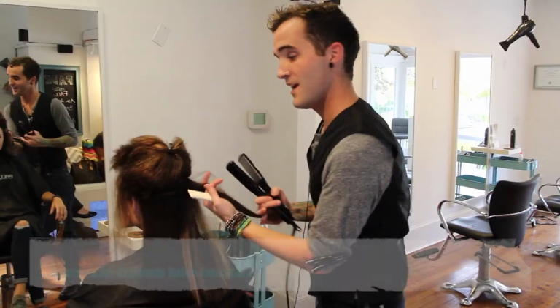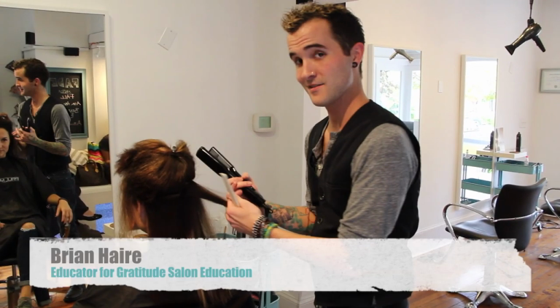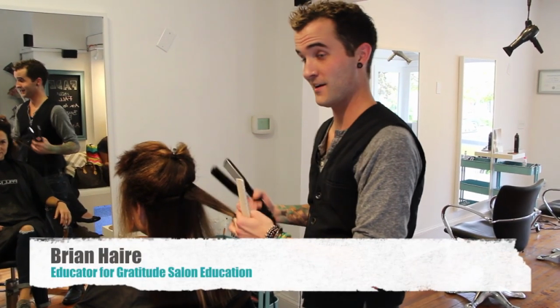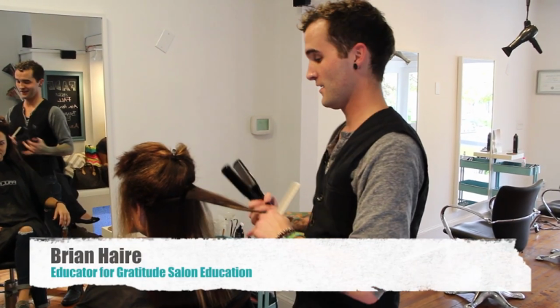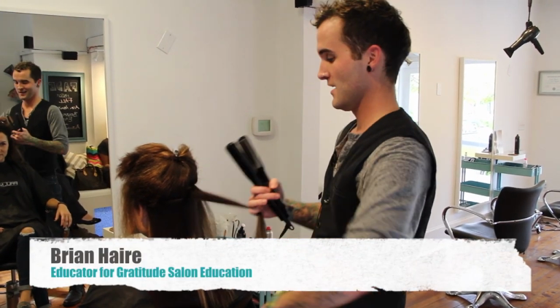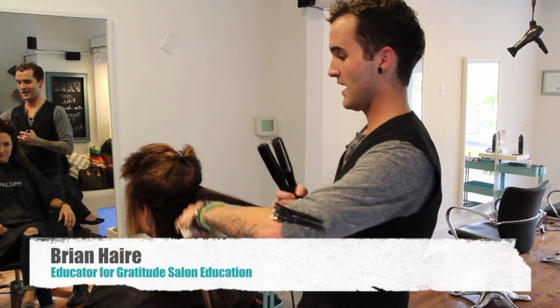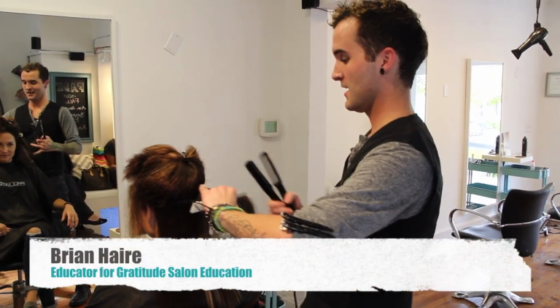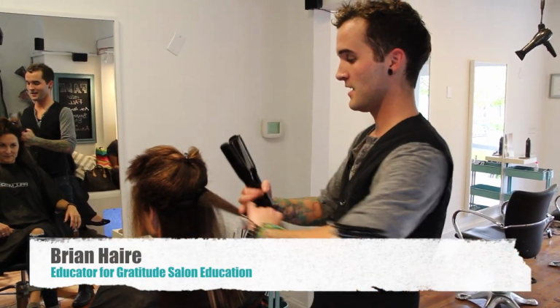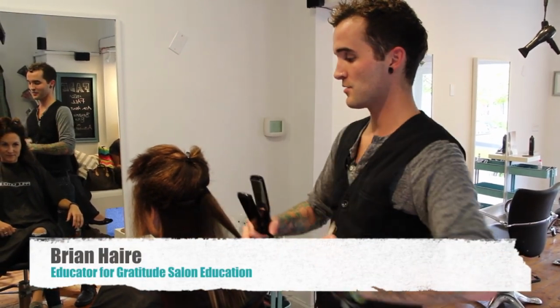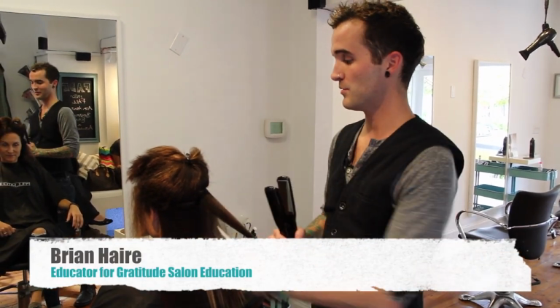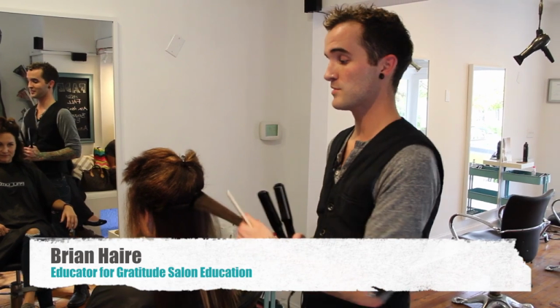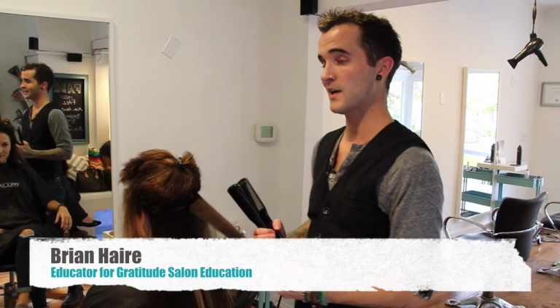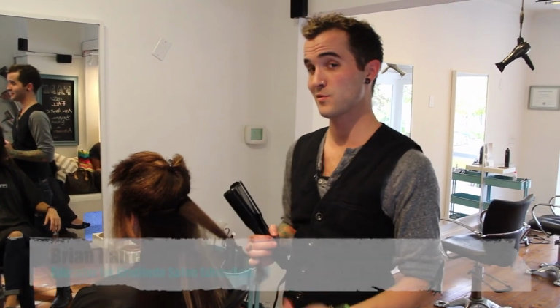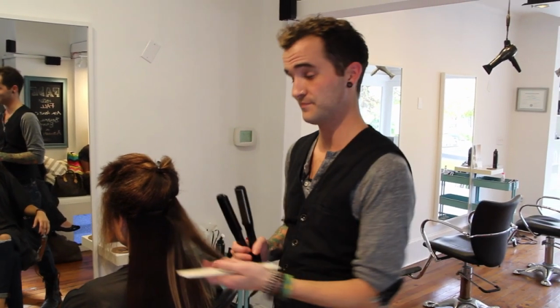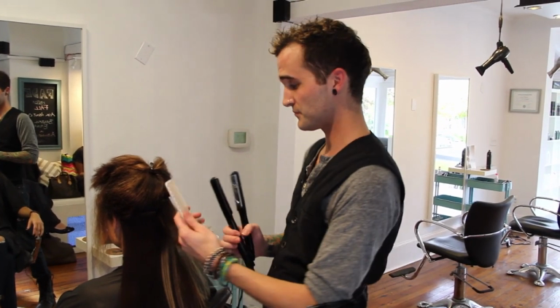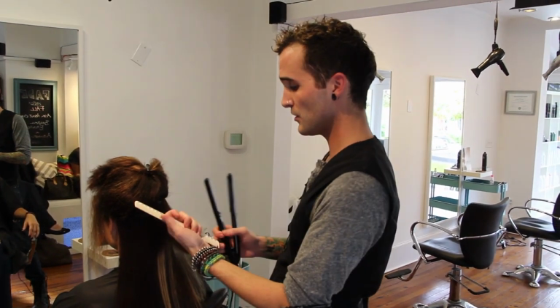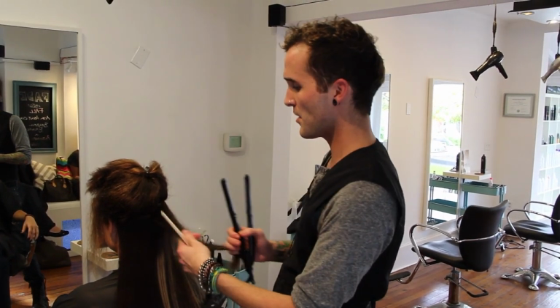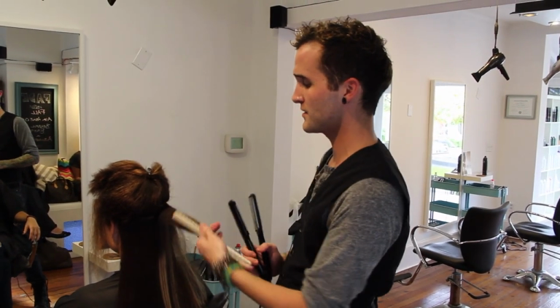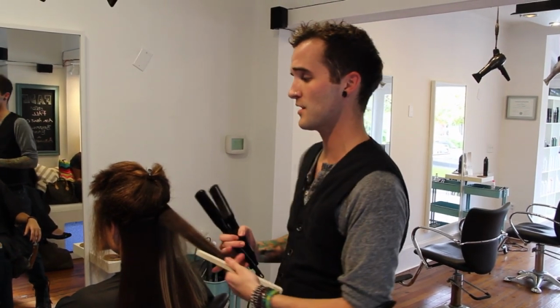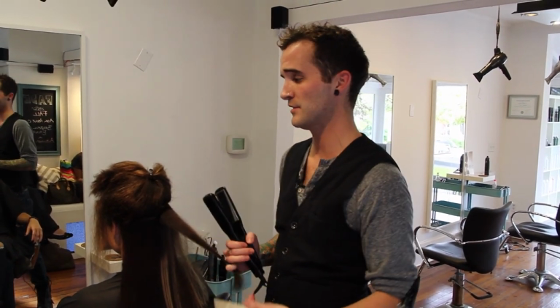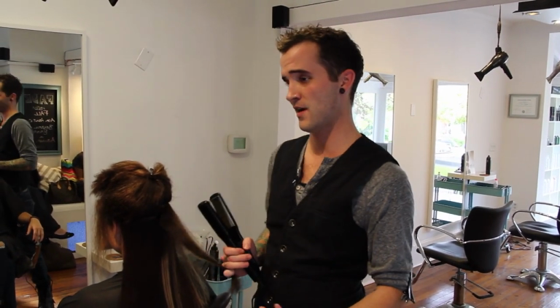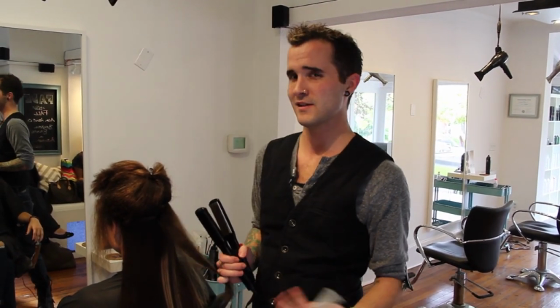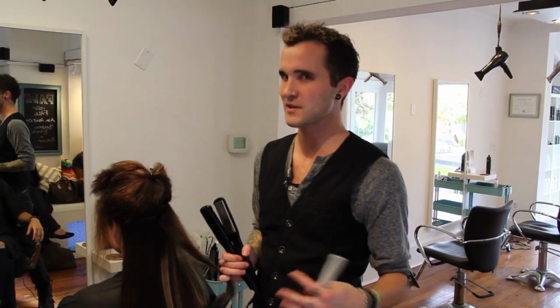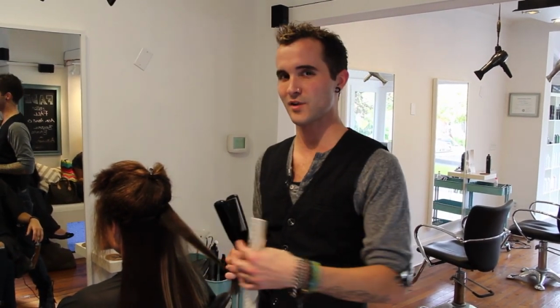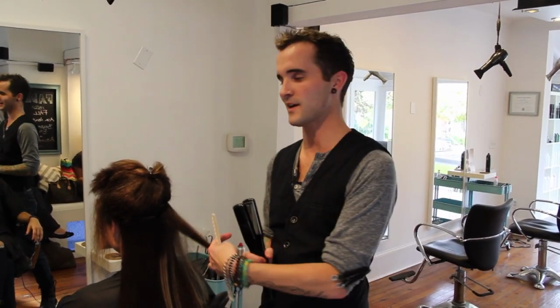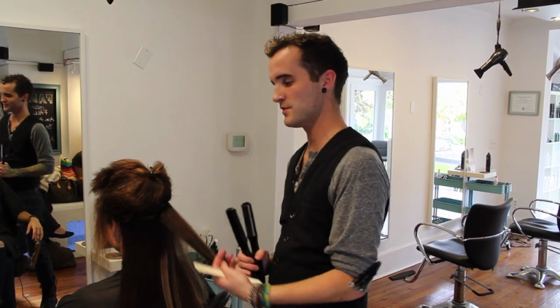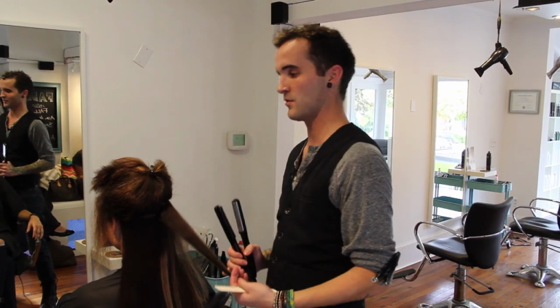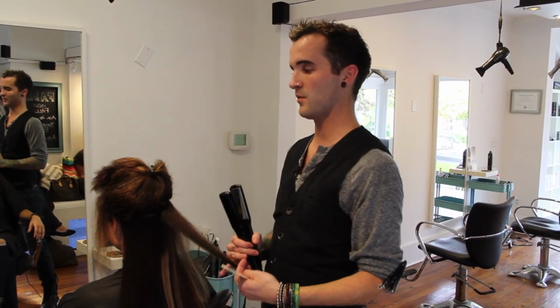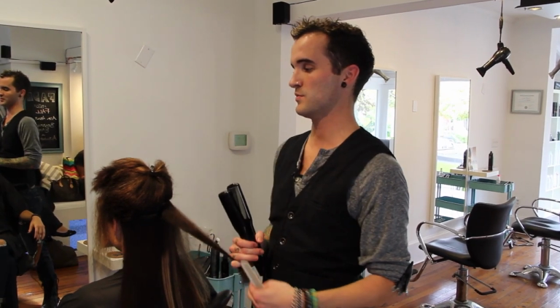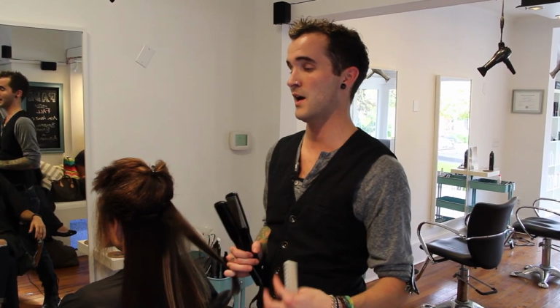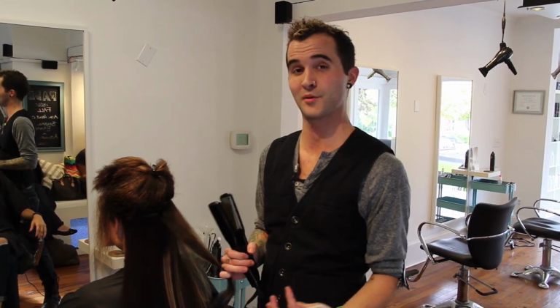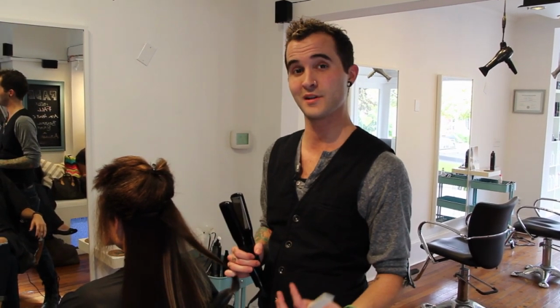Hey guys, Brian Hare here and today we're just going through and doing some really nice smoothing. We've got our model Alyssa who's got a really fun, sometimes tricky texture because it's a little bit coarse with a lot of curl to it.